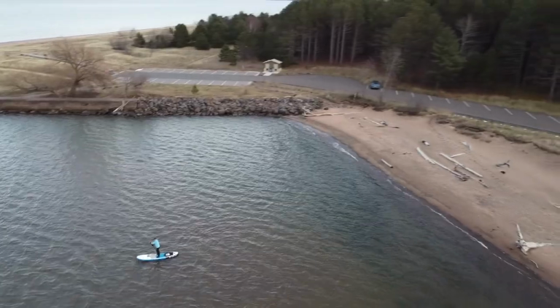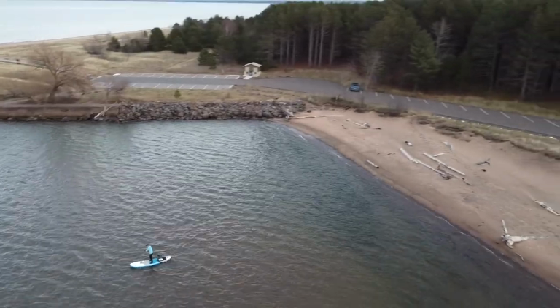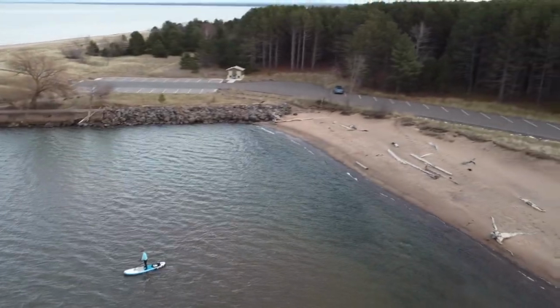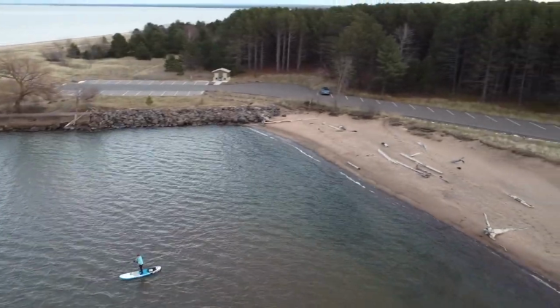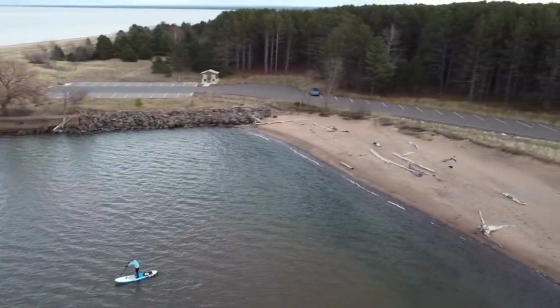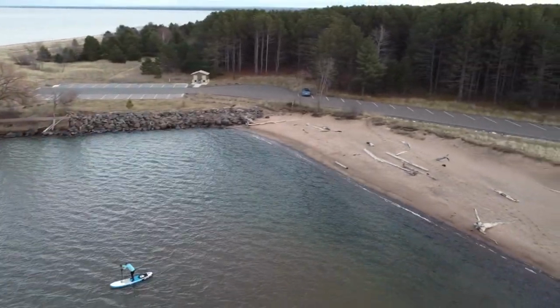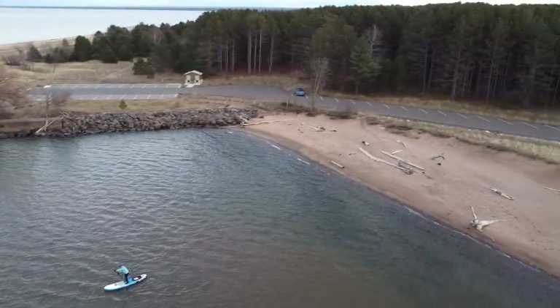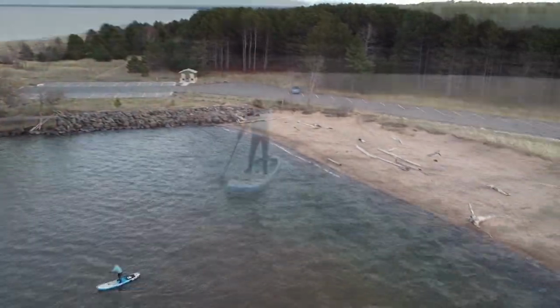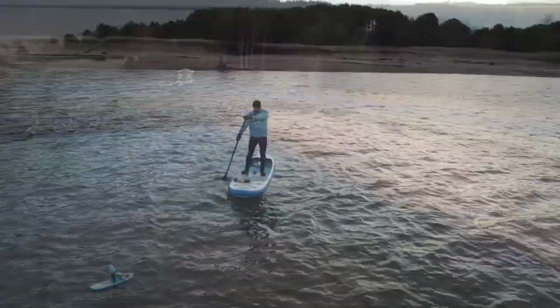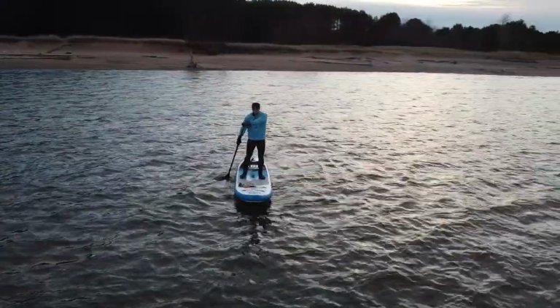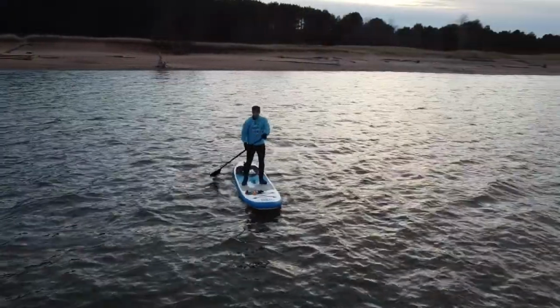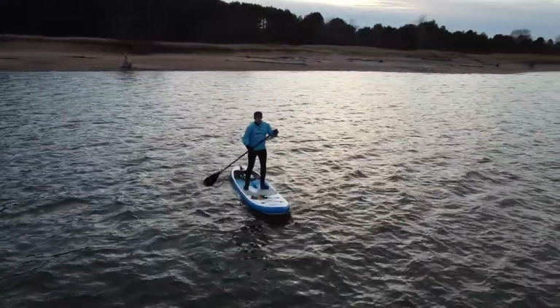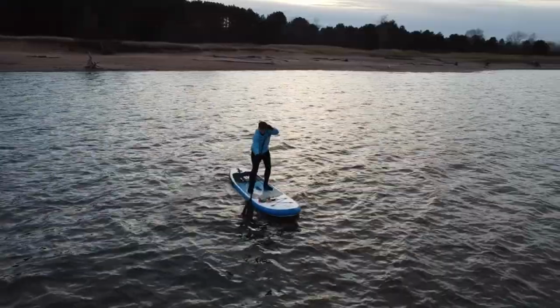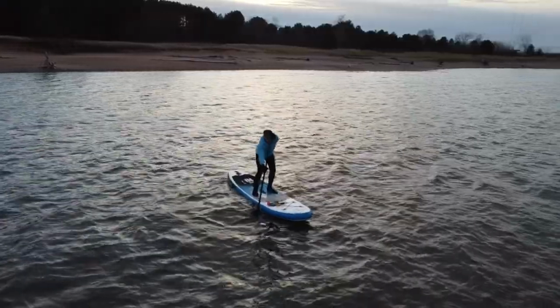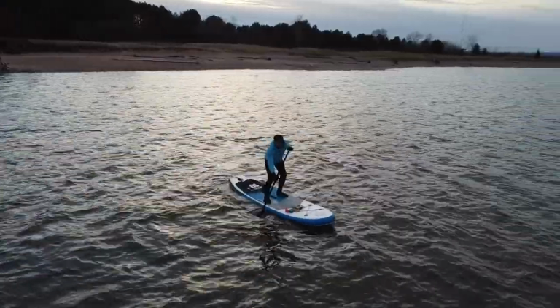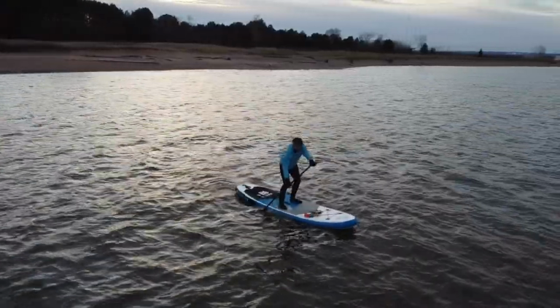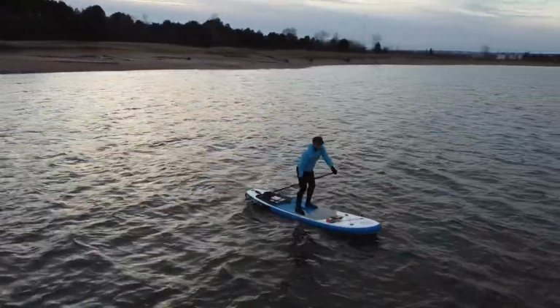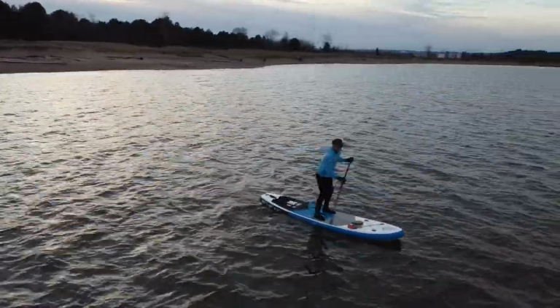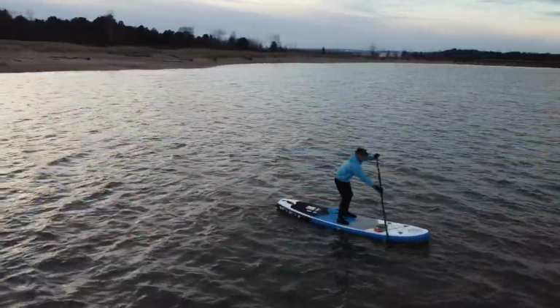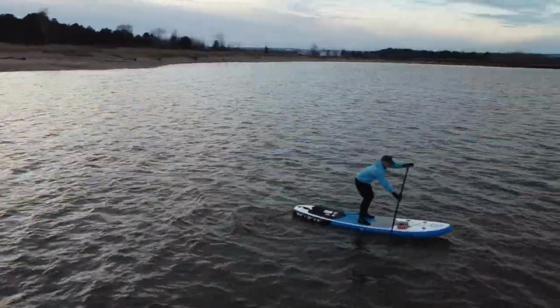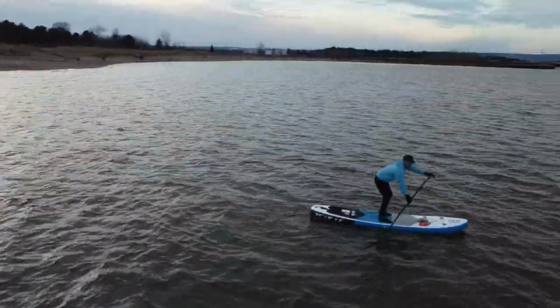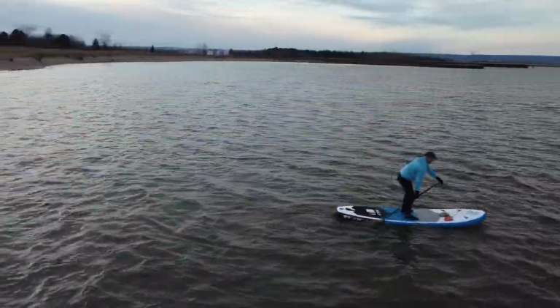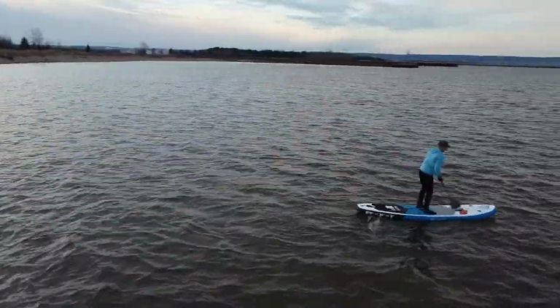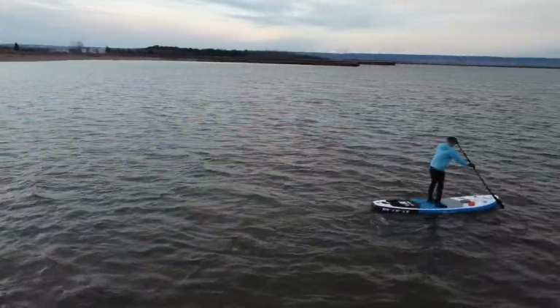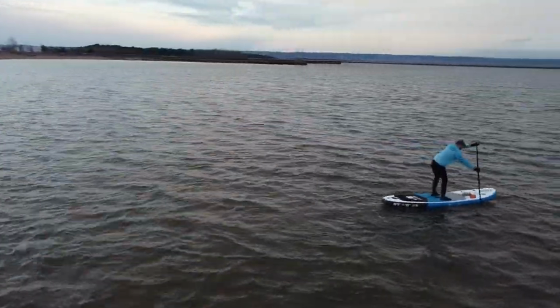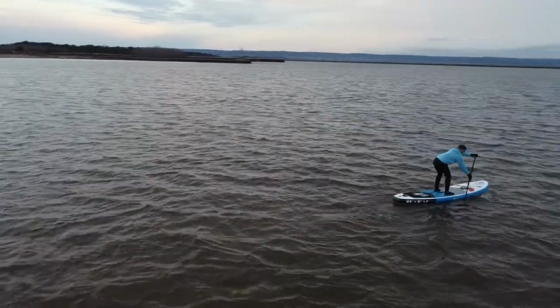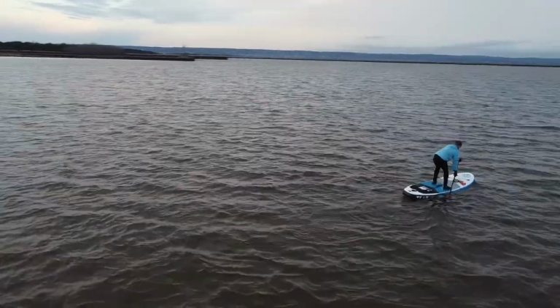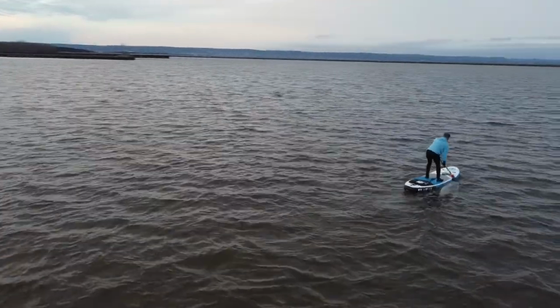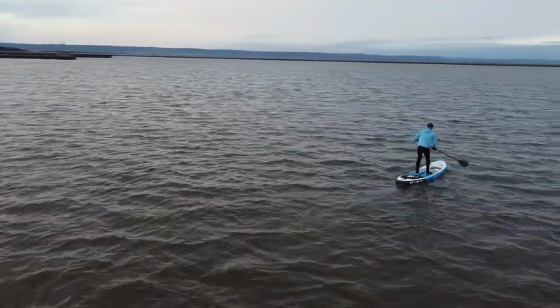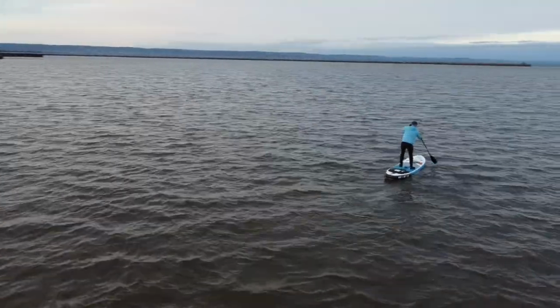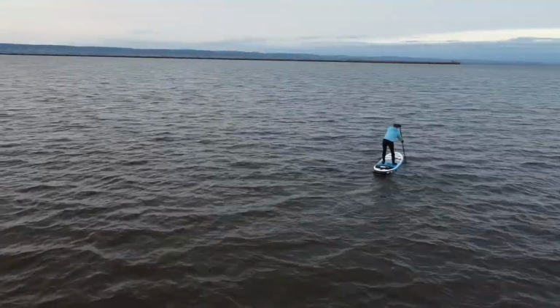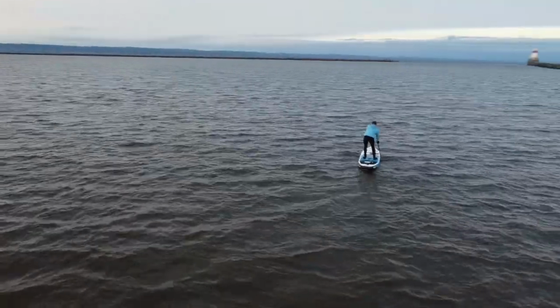Overall this paddleboard is probably suitable for somebody just starting out or somebody a little bit intermediate wanting to purchase a paddleboard. They are rather inexpensive, so I would highly recommend this paddleboard if you're just getting into it.